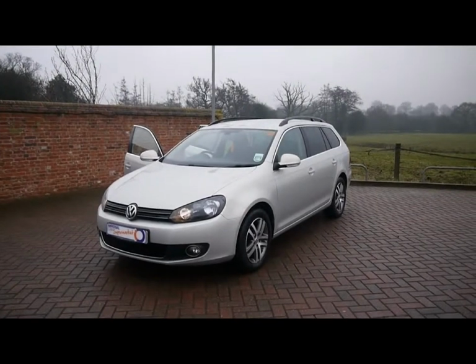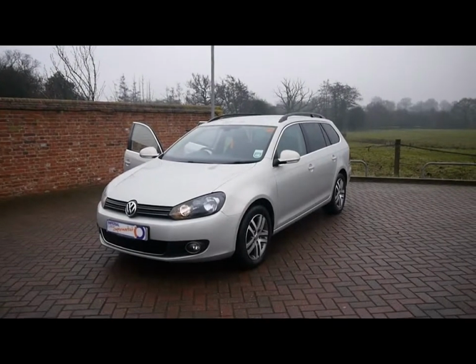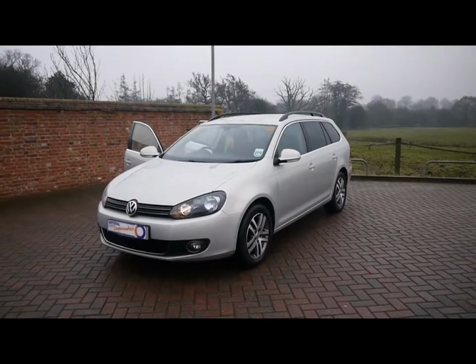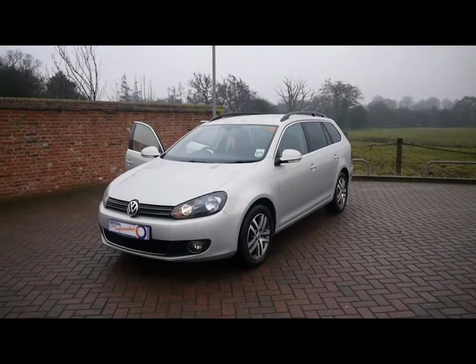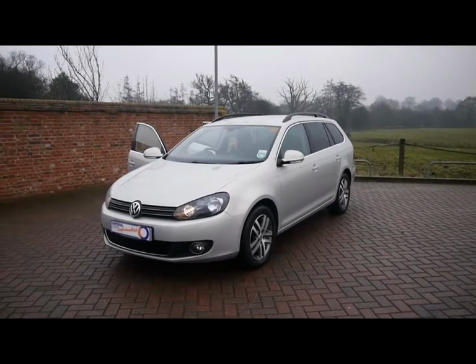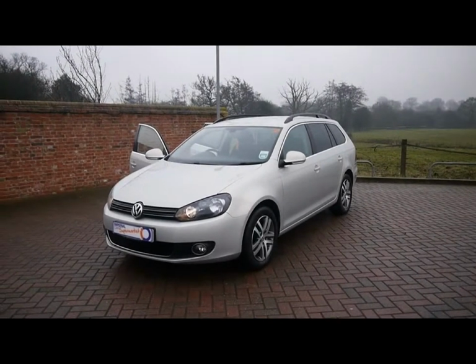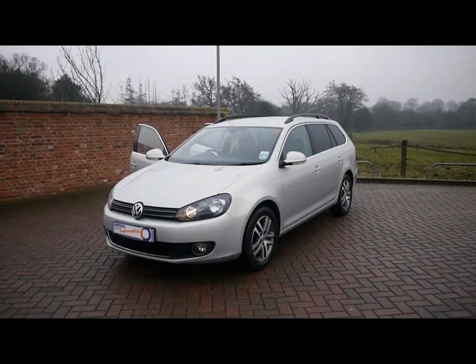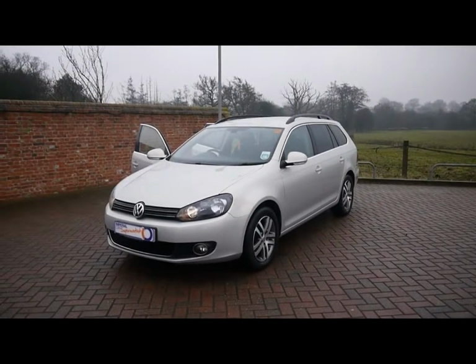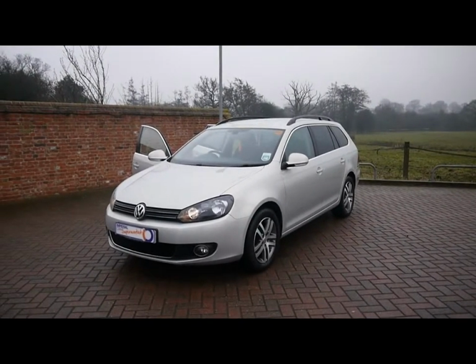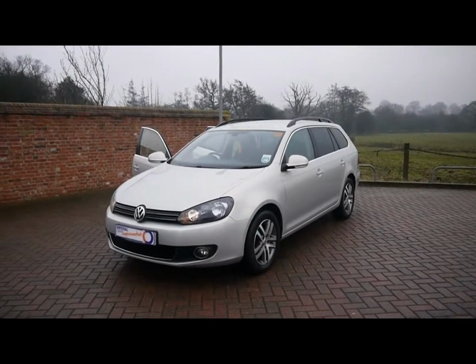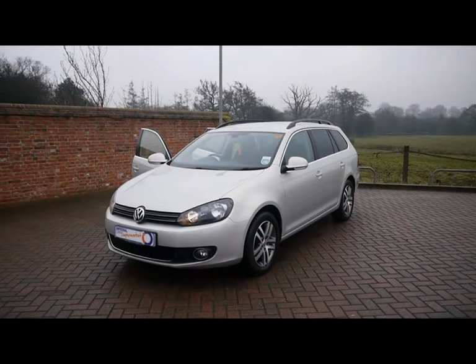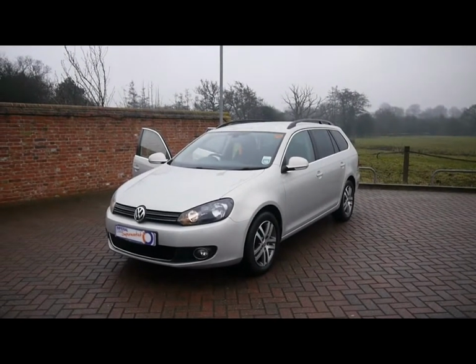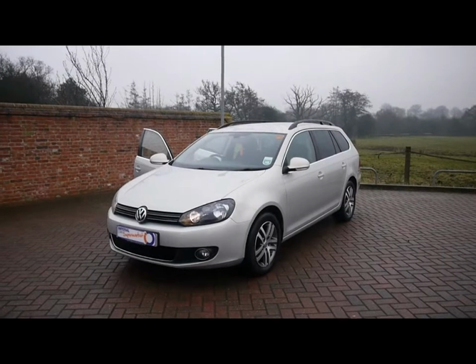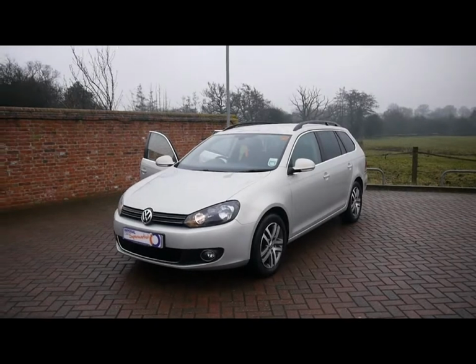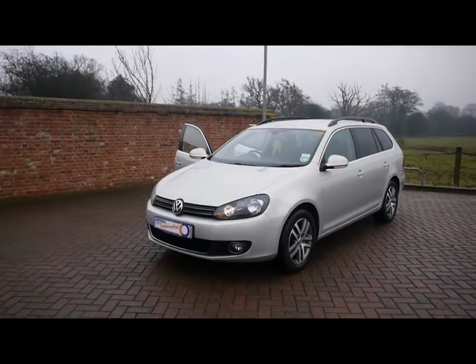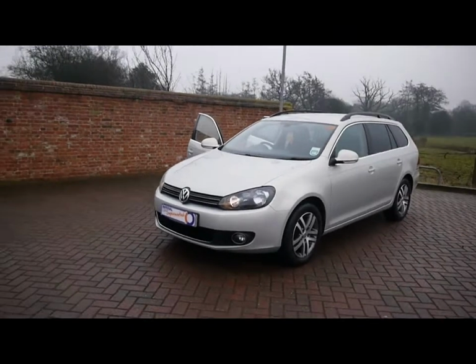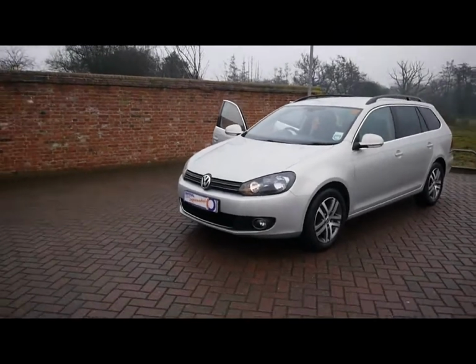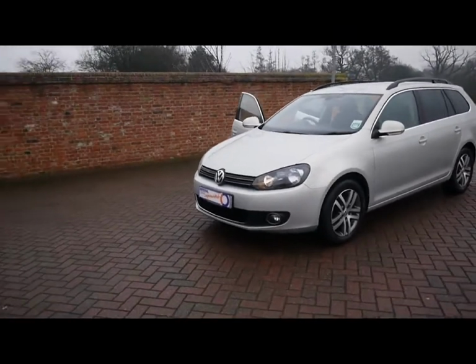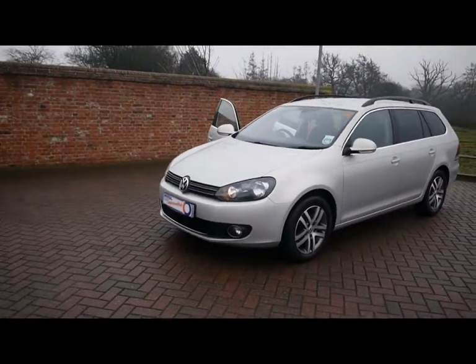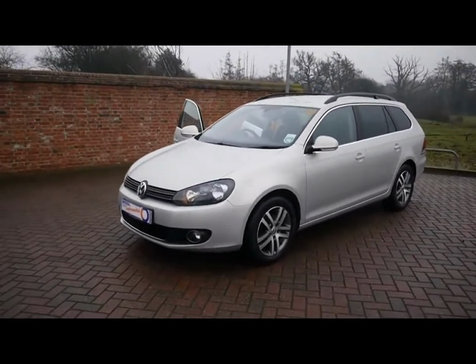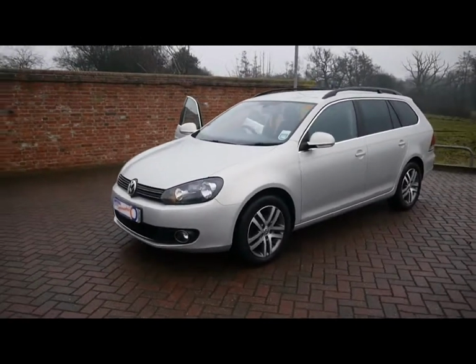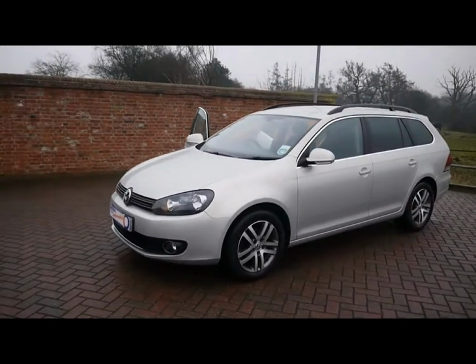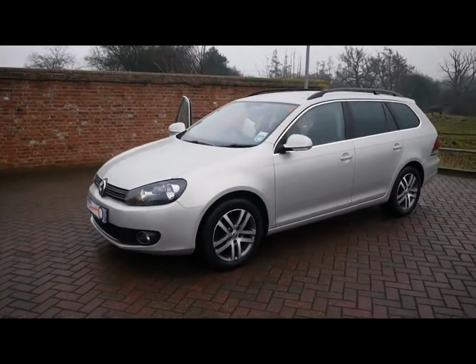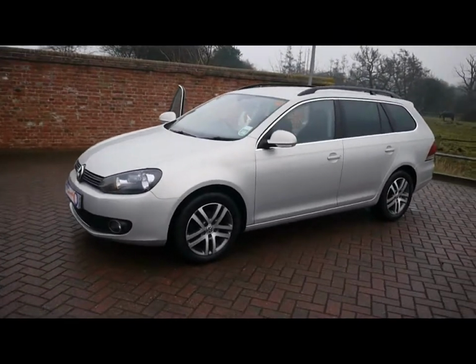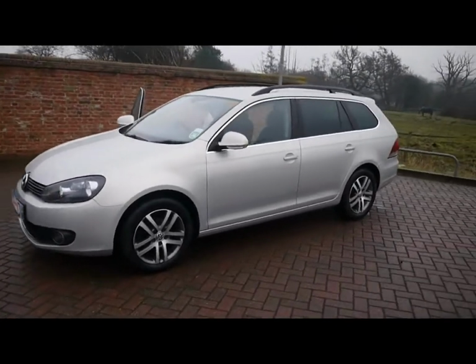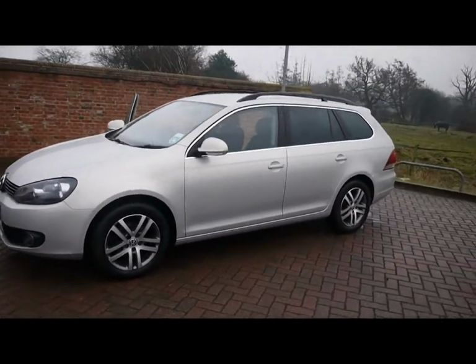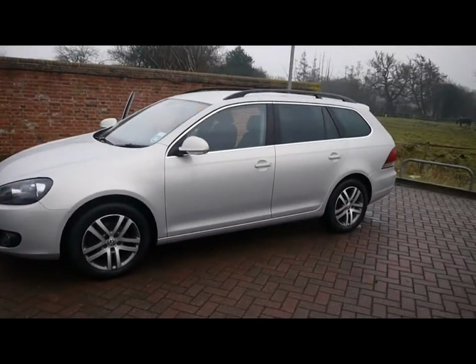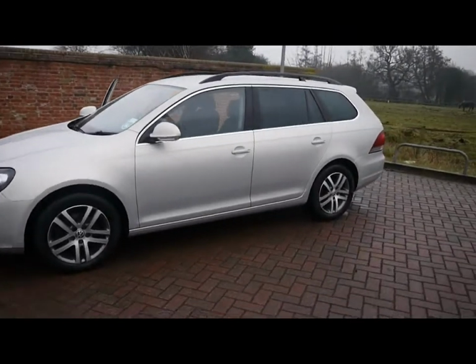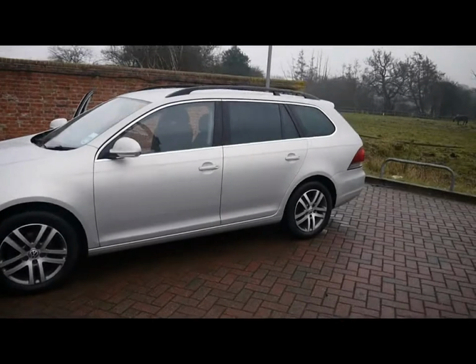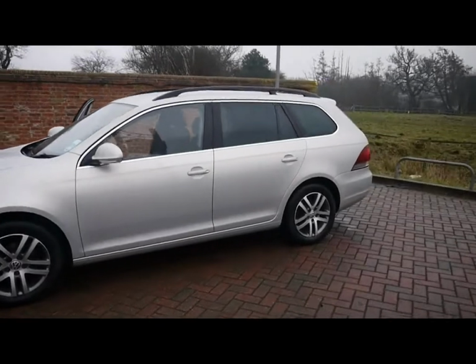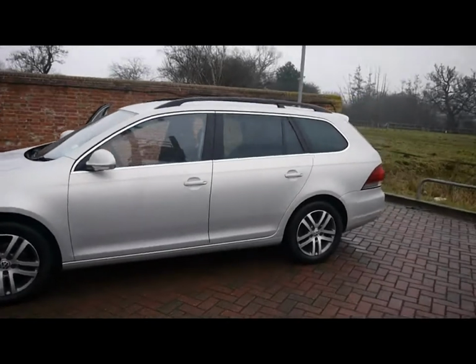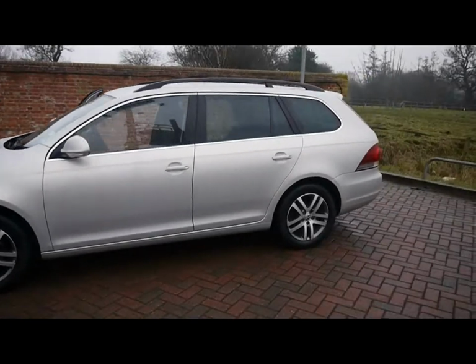Welcome to Imperial Cars. This is the VW Golf Sportline TDI Estate on a 60 plate. I'm just going to go for a quick tour around the car to highlight some of its features and to try and give you a good idea of the condition as well.